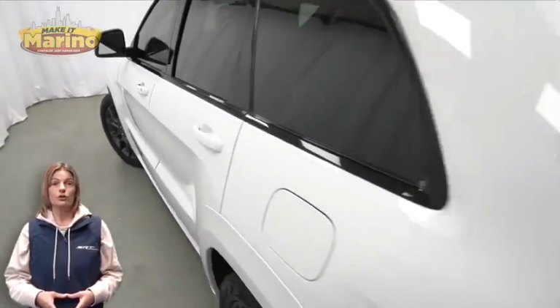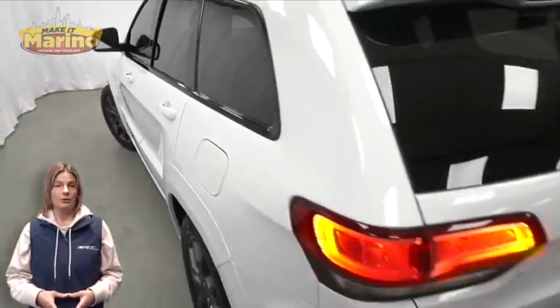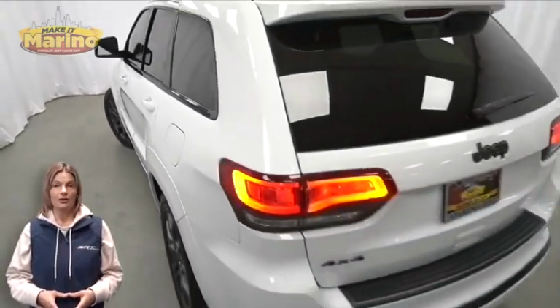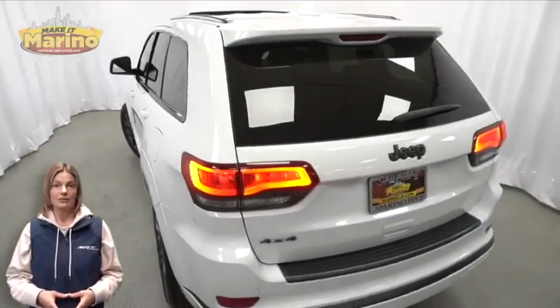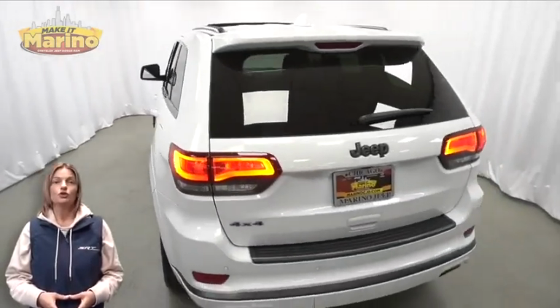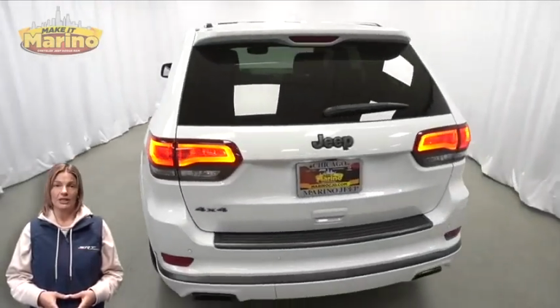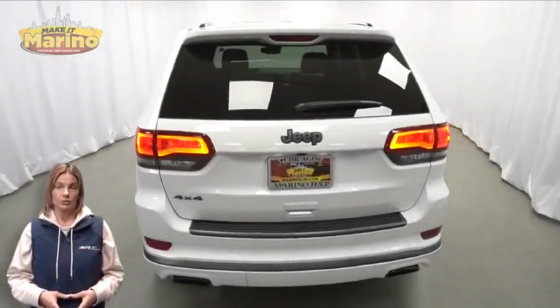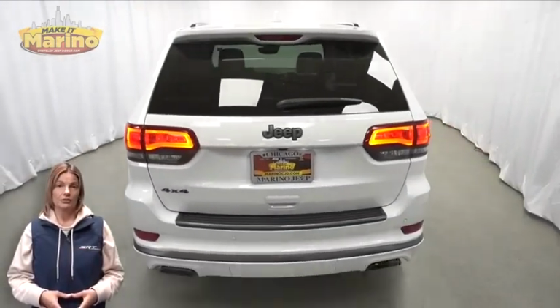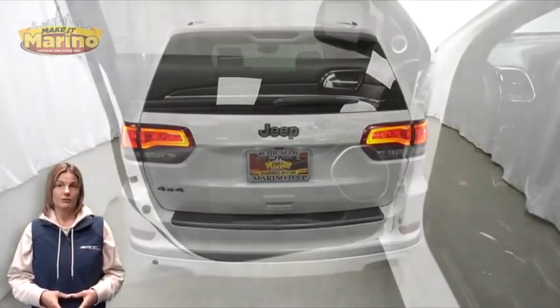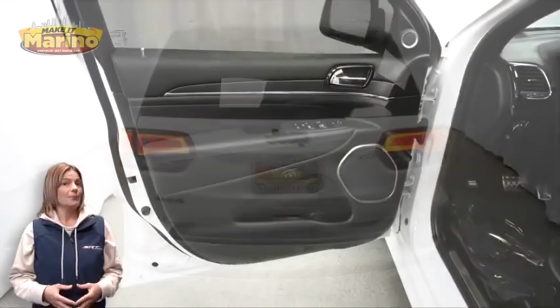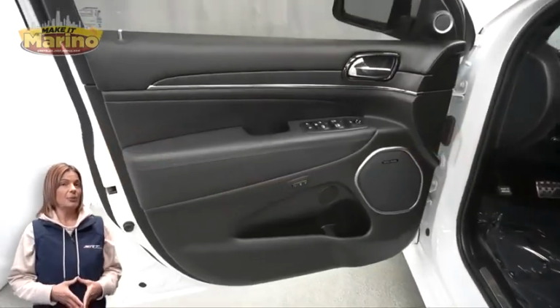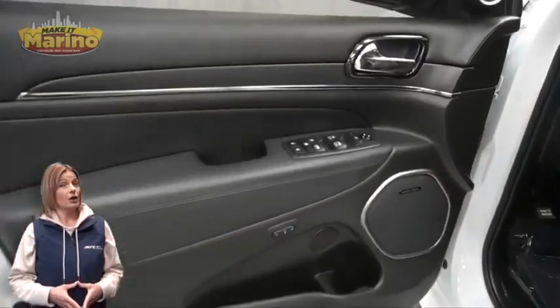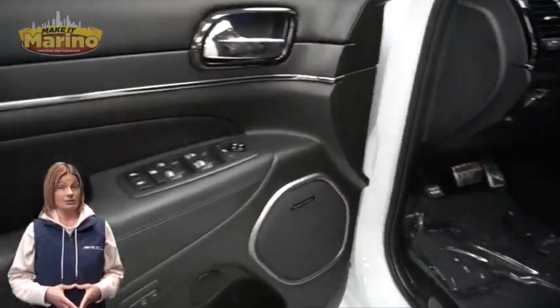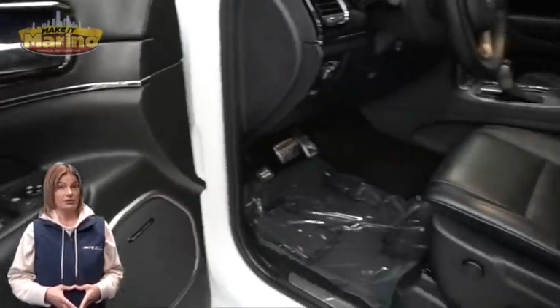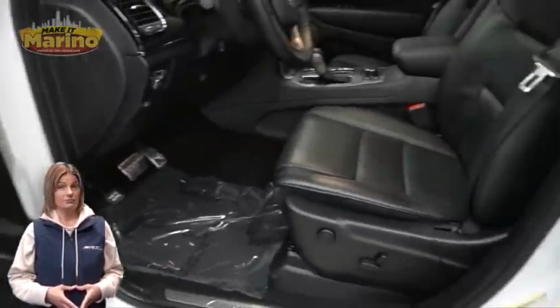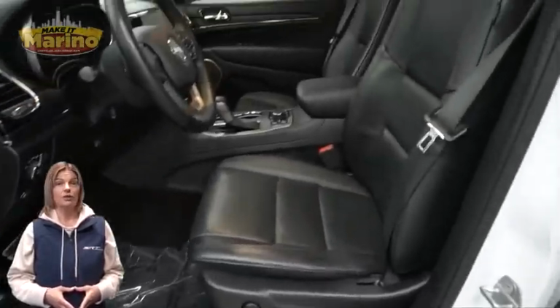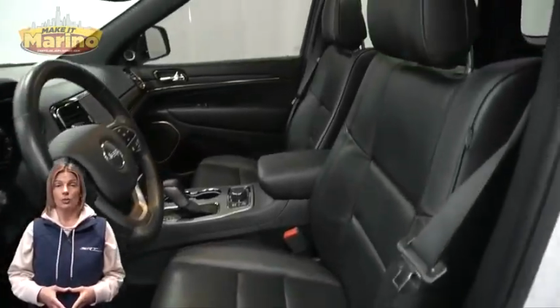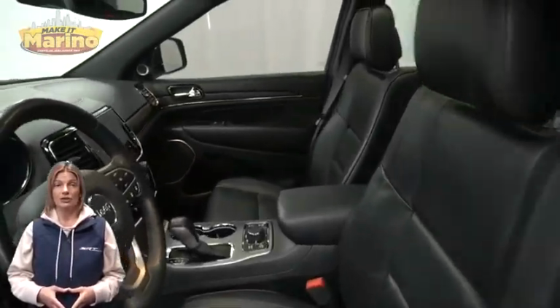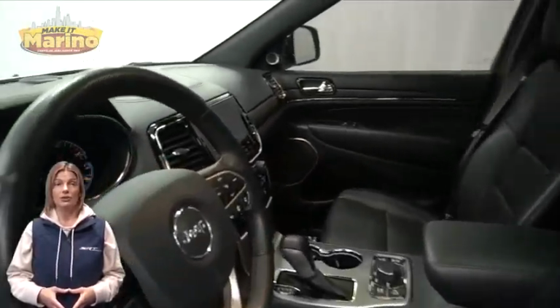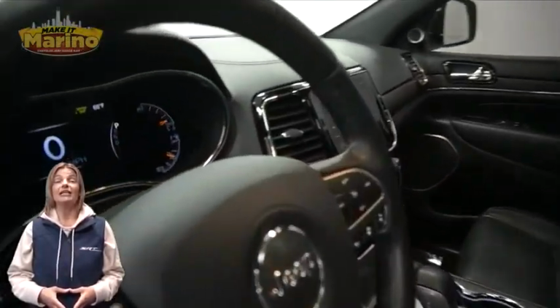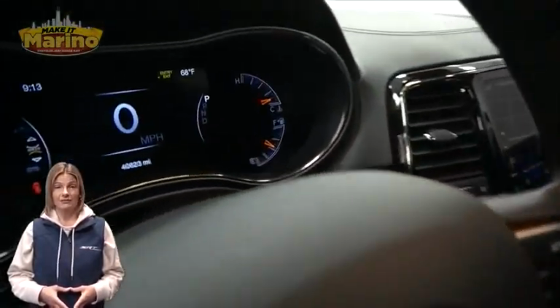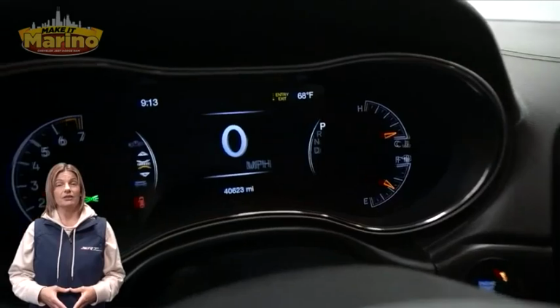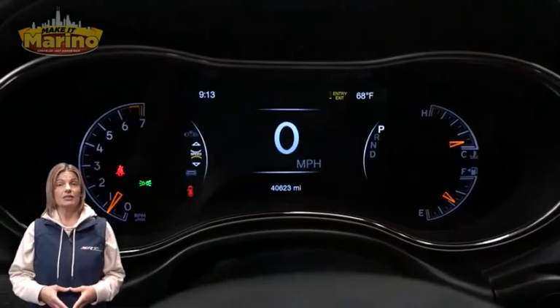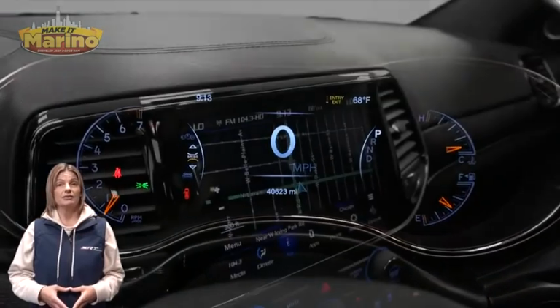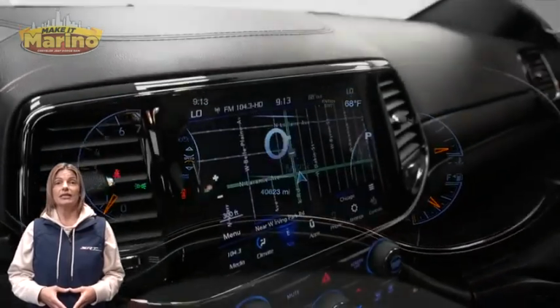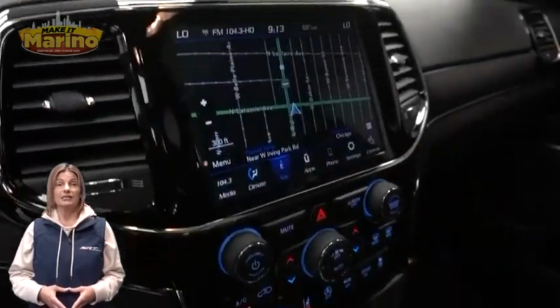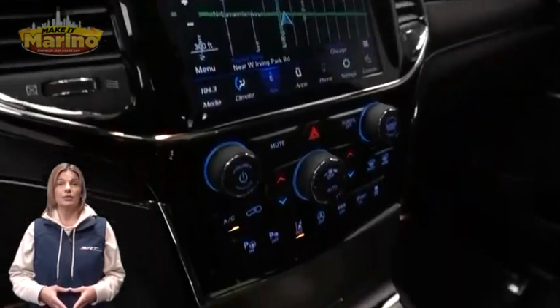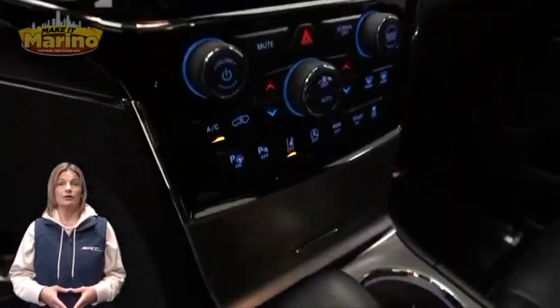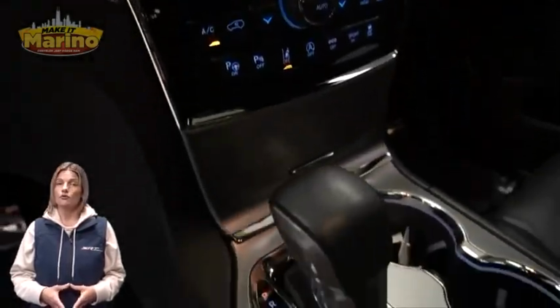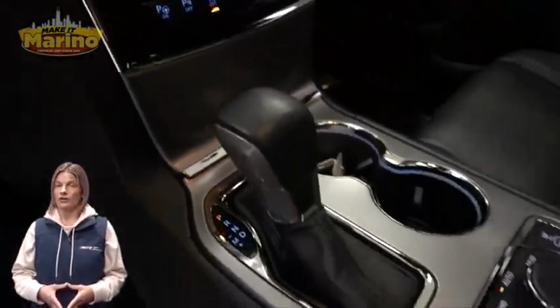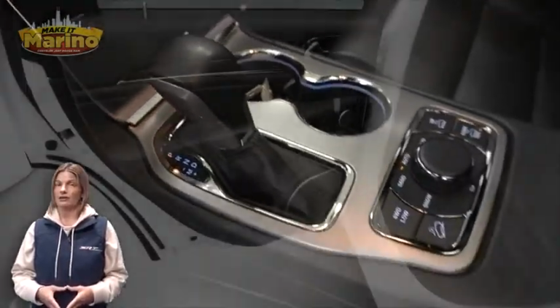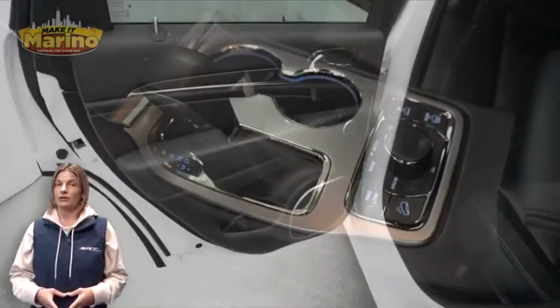Premium fog lamps, 20-inch aluminum wheels, blind spot and cross path detection, tow package, heated and ventilated front seats, heated steering wheel, and 40,000 miles on the odometer.